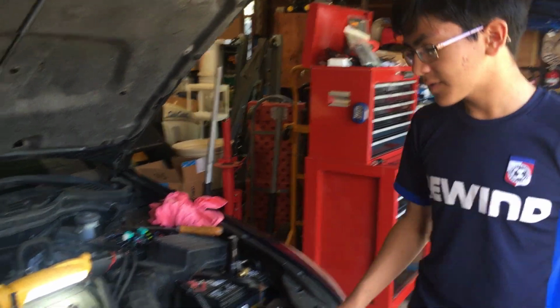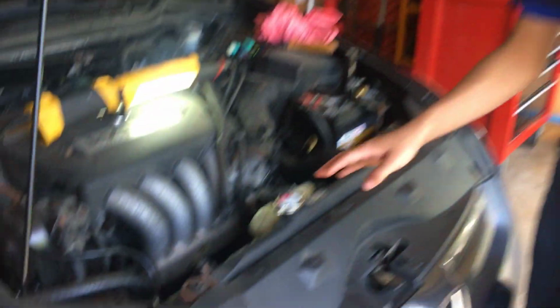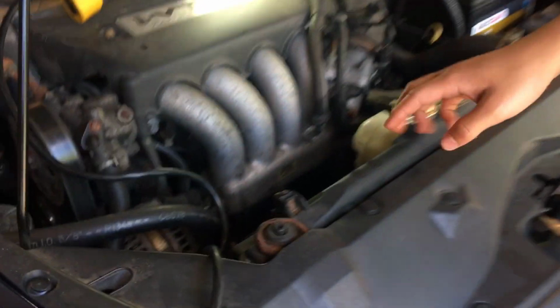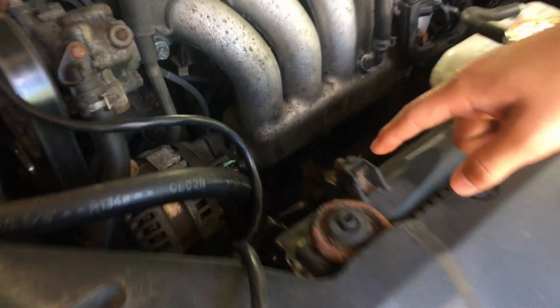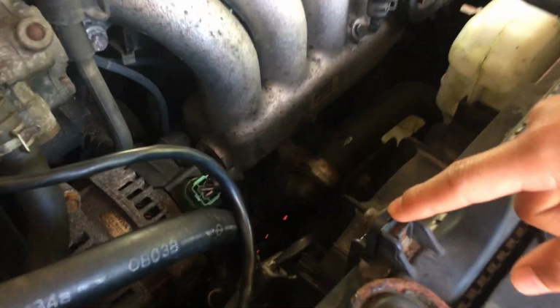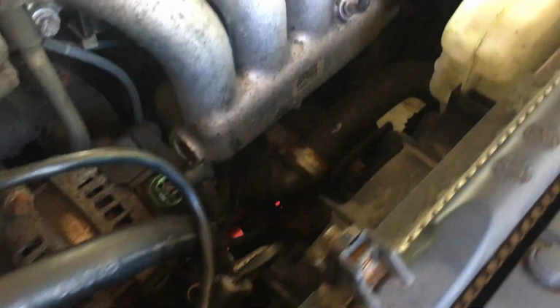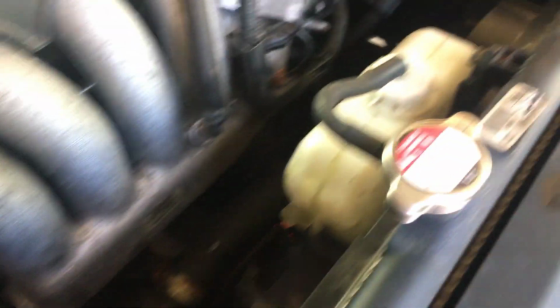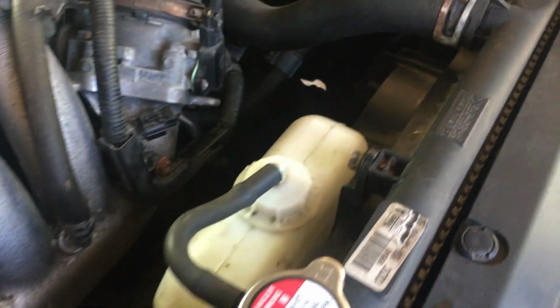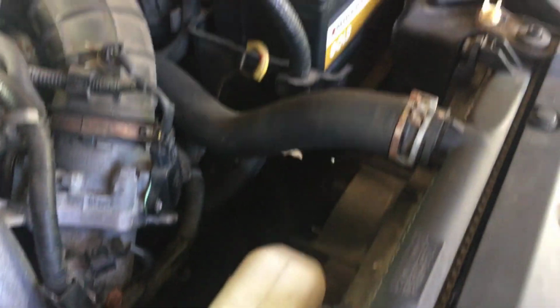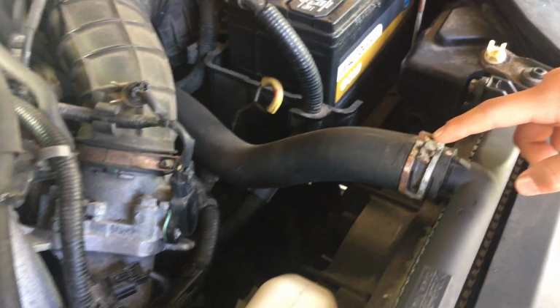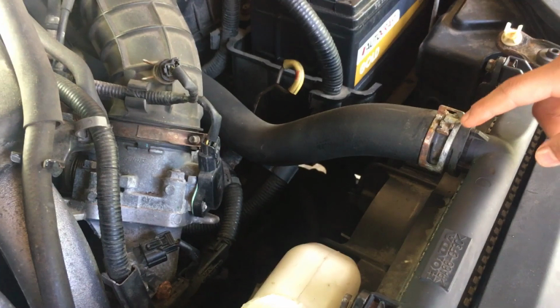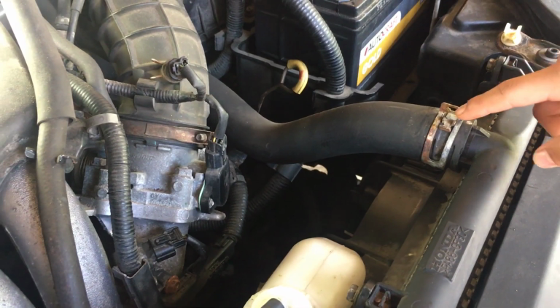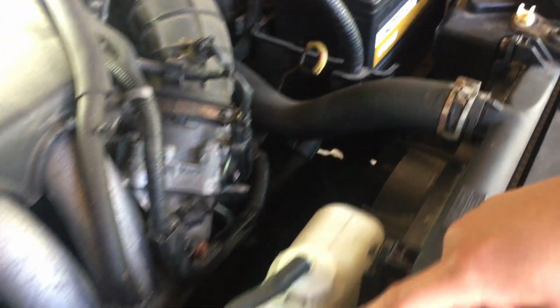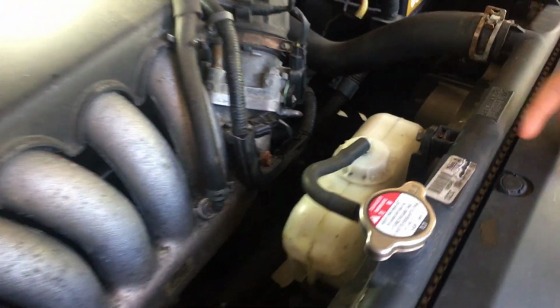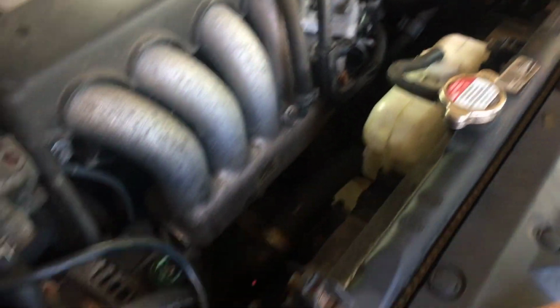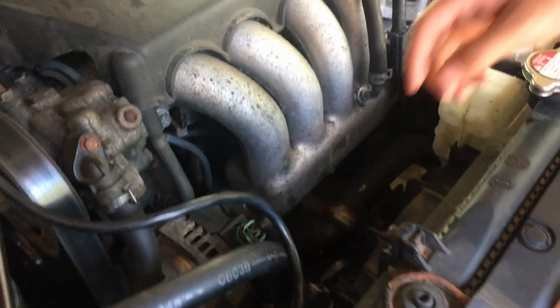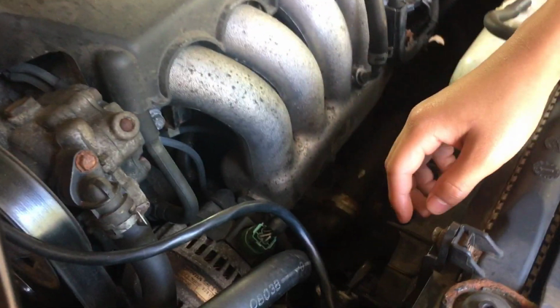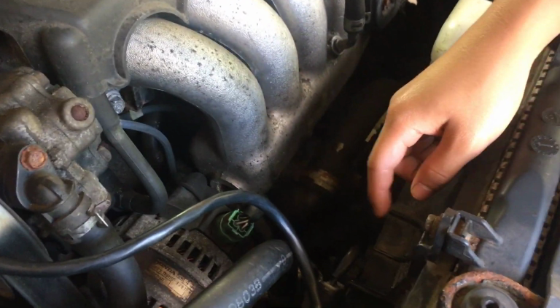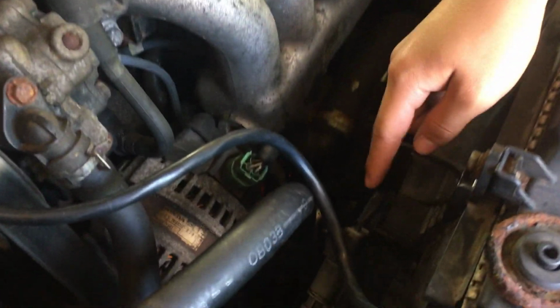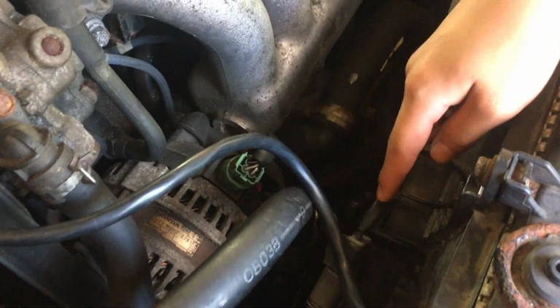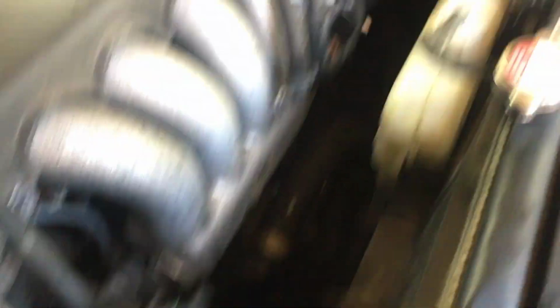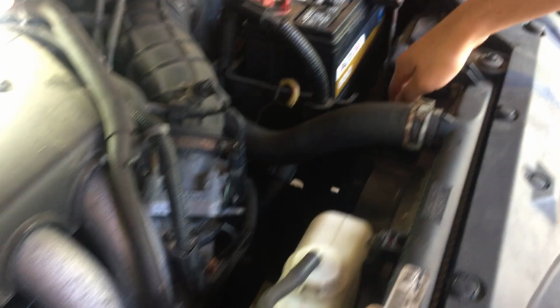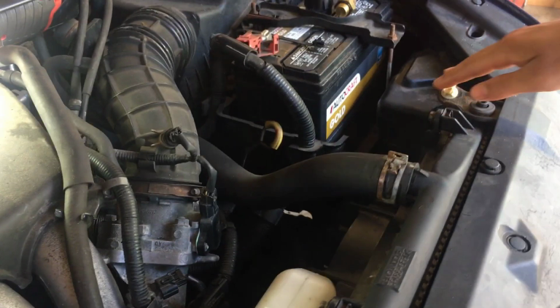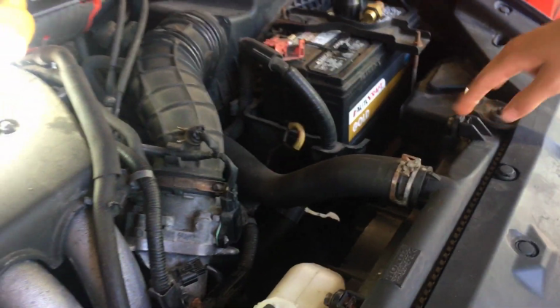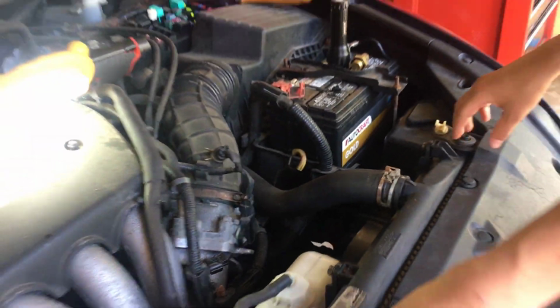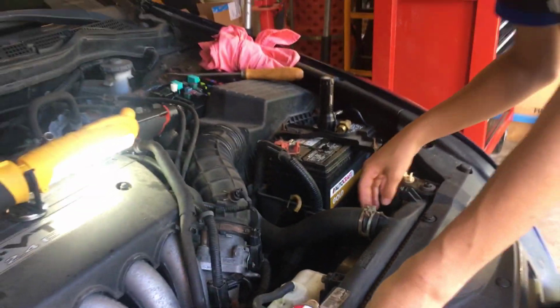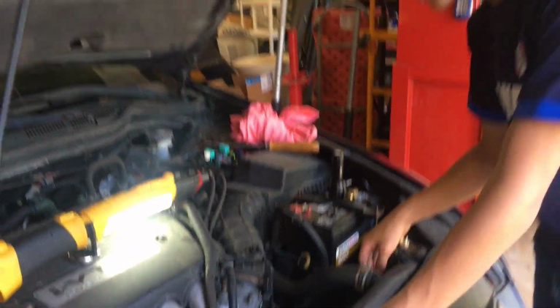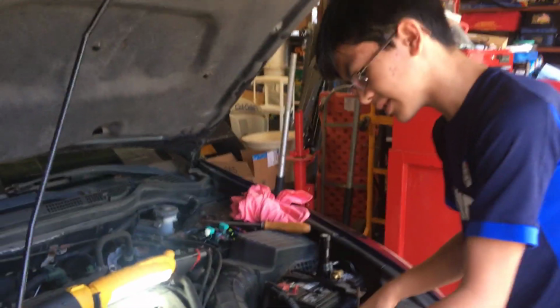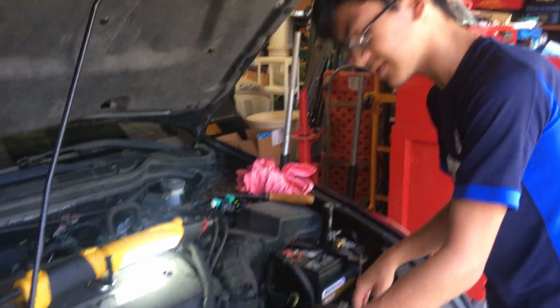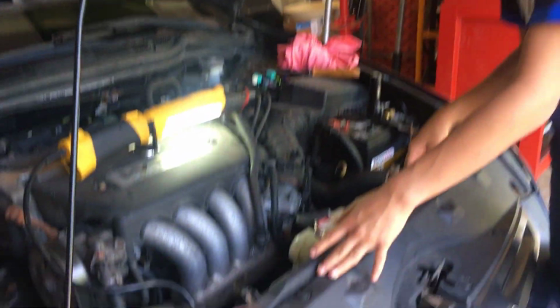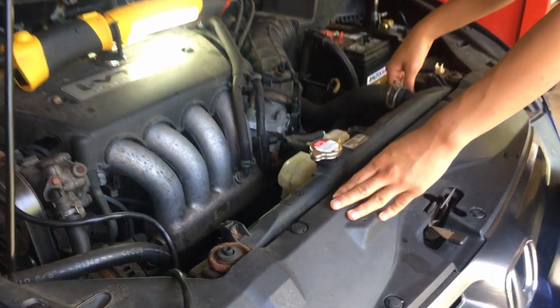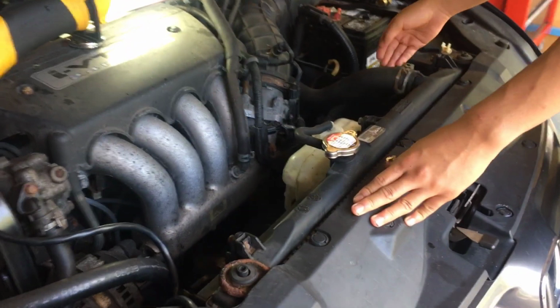There are a few bolts here you have to unscrew — one, two, three. A few hoses you have to disconnect — one, two. And a few plugs that you need to disconnect — one, two here and three here. There are a few plug connectors that you might have to tilt the fan shroud in order to take them out.